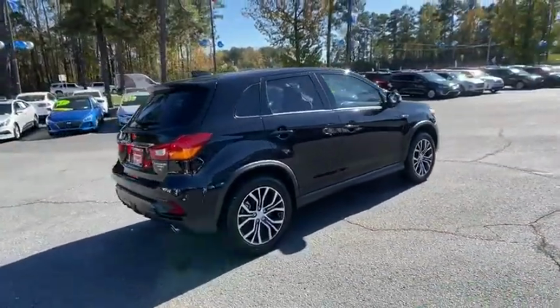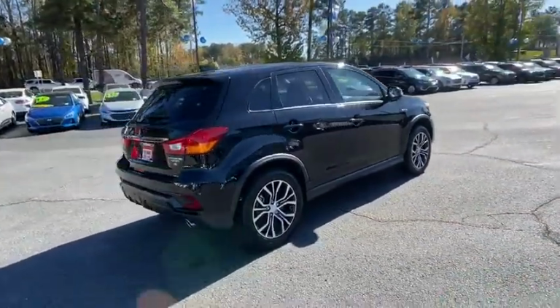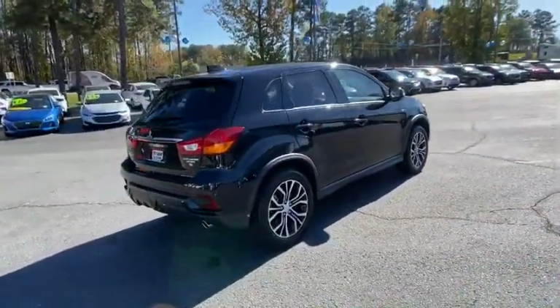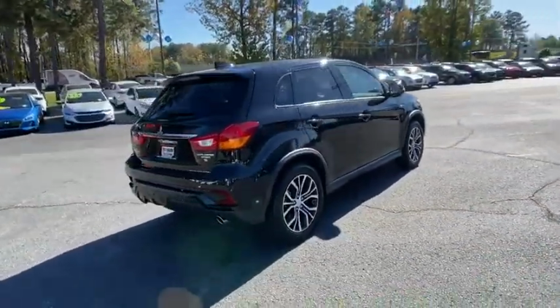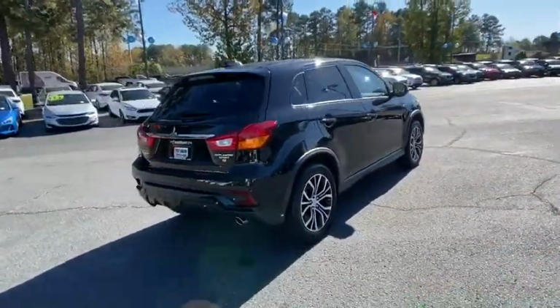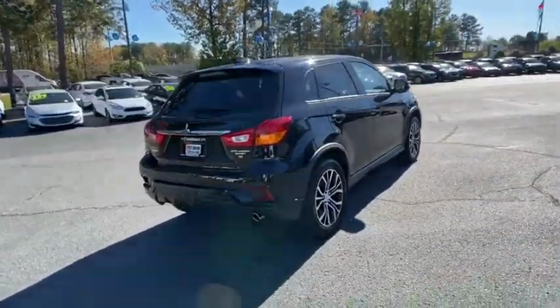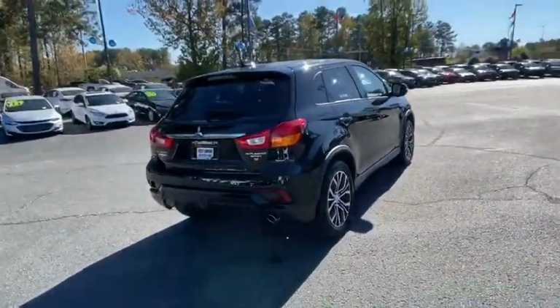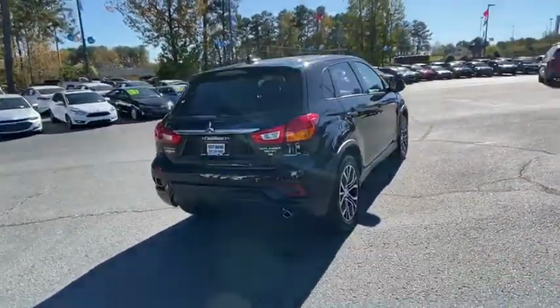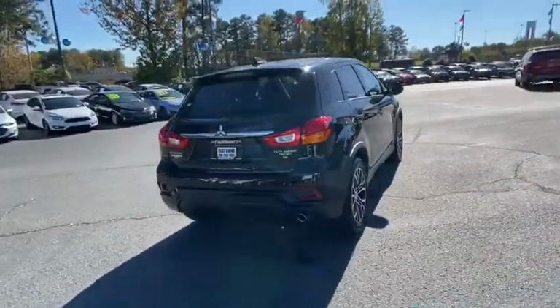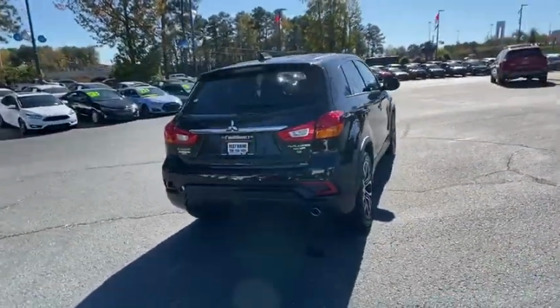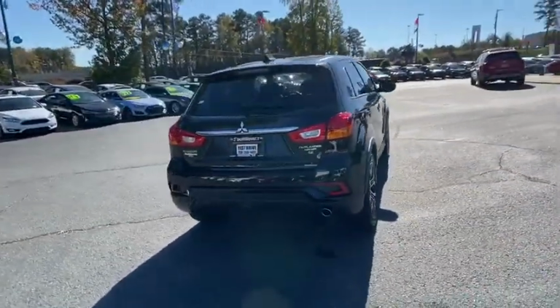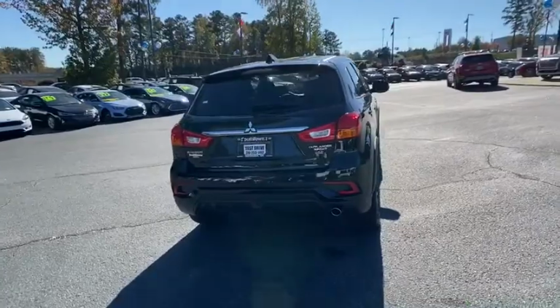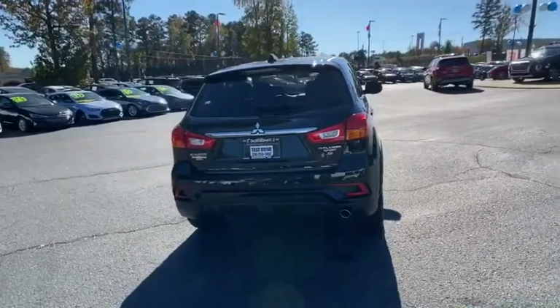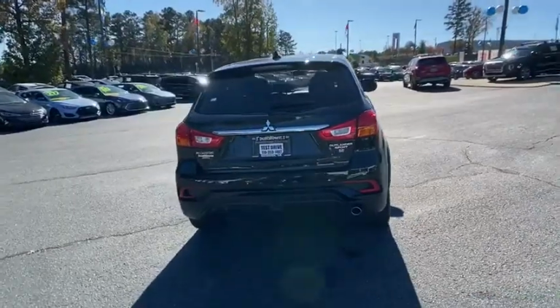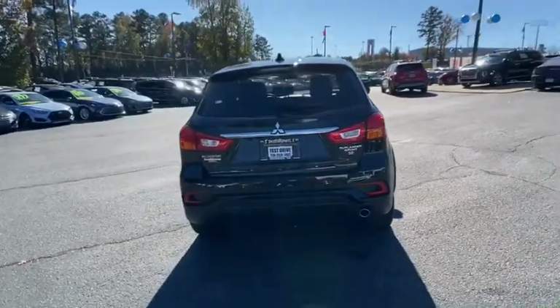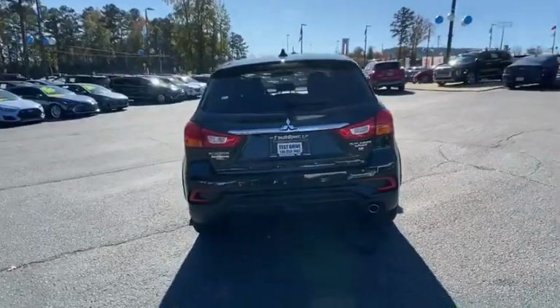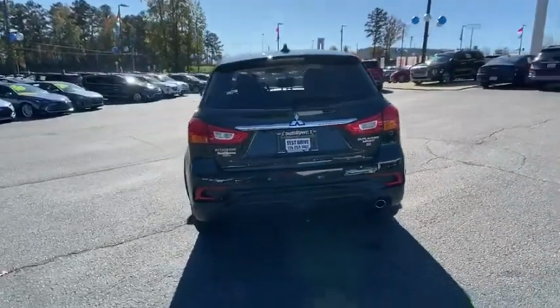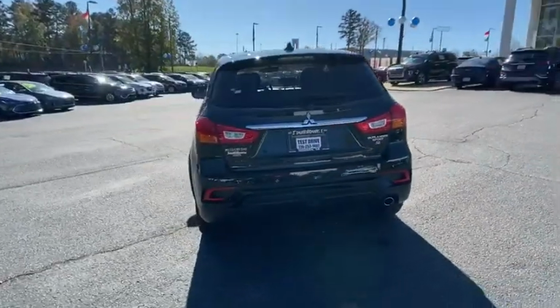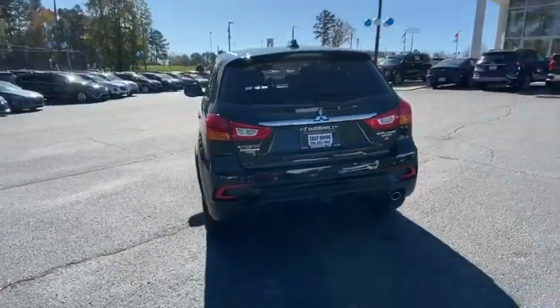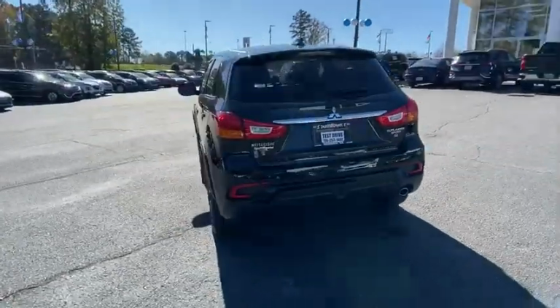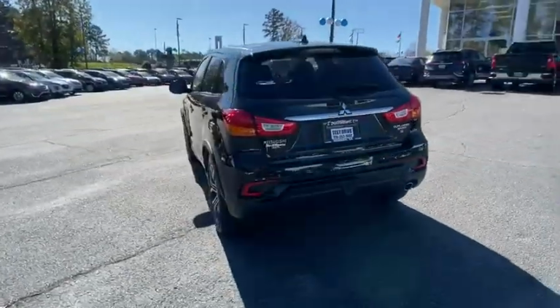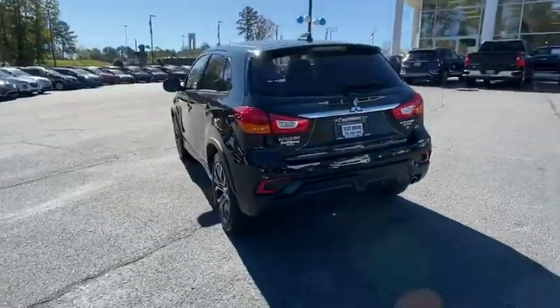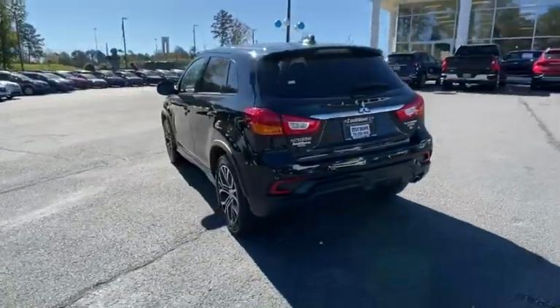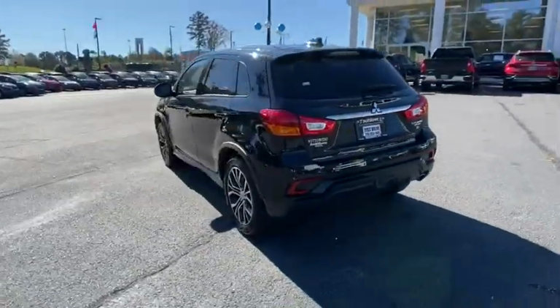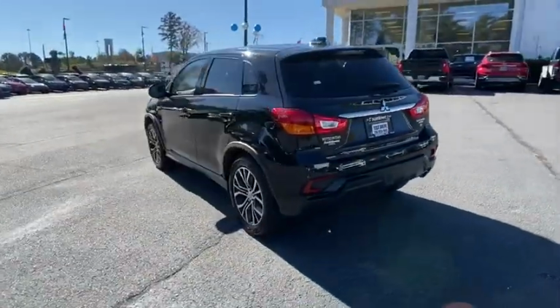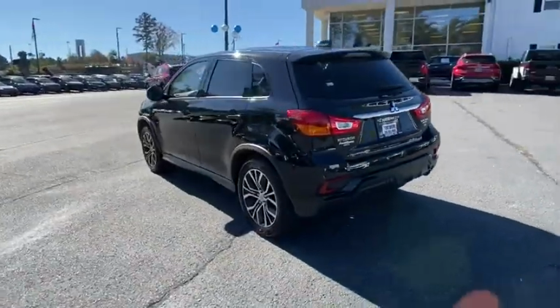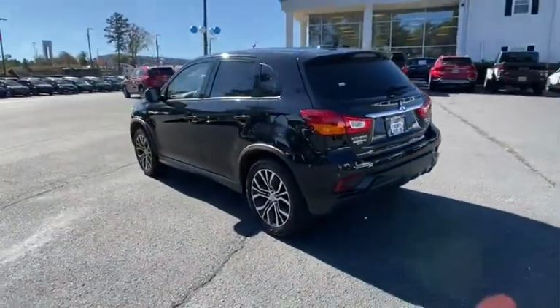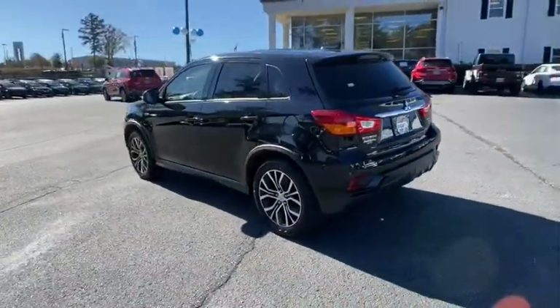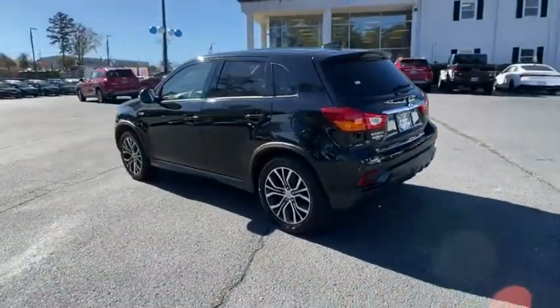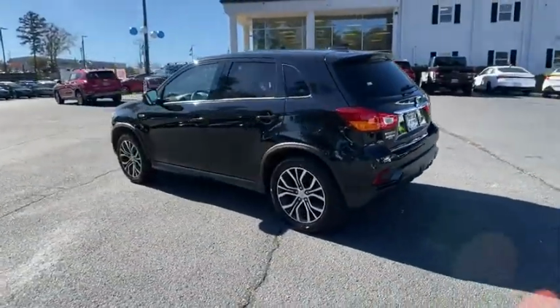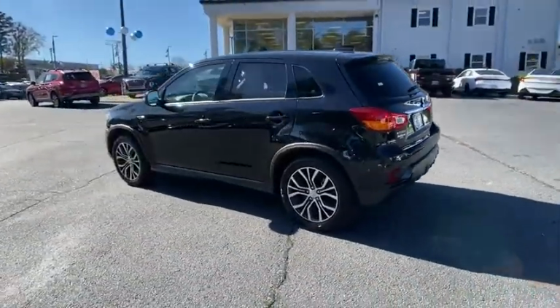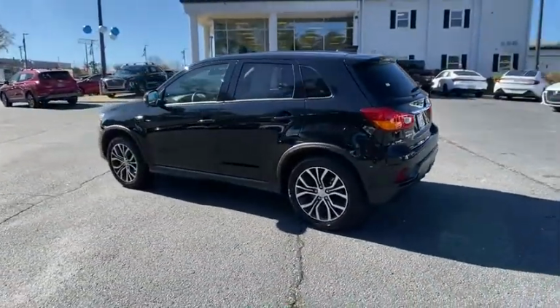The Outlander Sport offers comfortable accommodations for five. Passengers will be treated to a refined ride in comfortable surroundings with a host of welcome features.